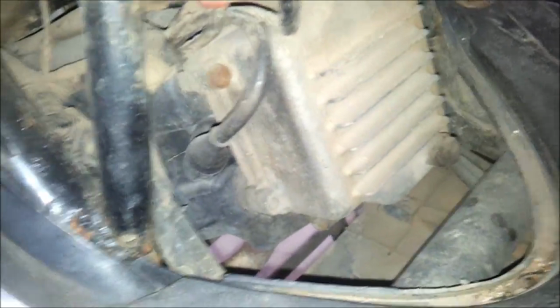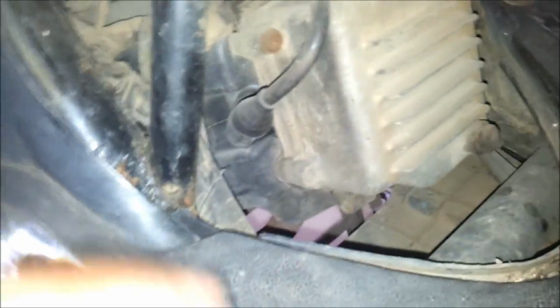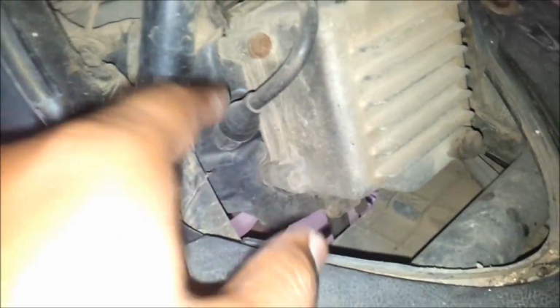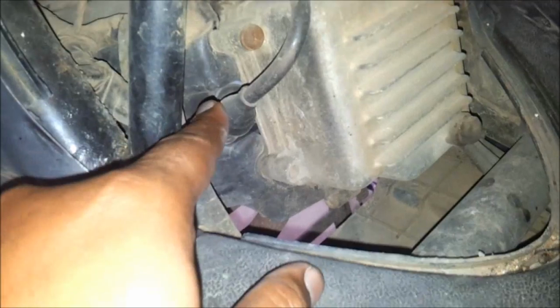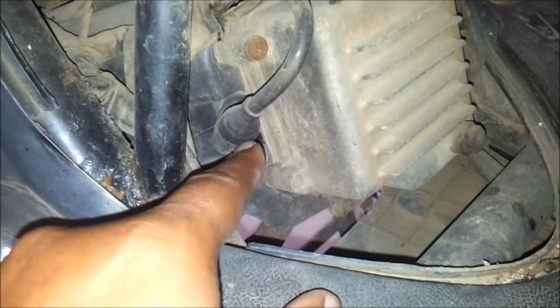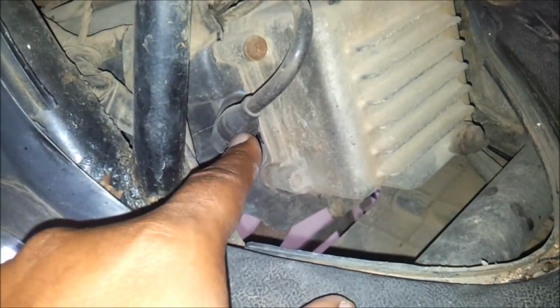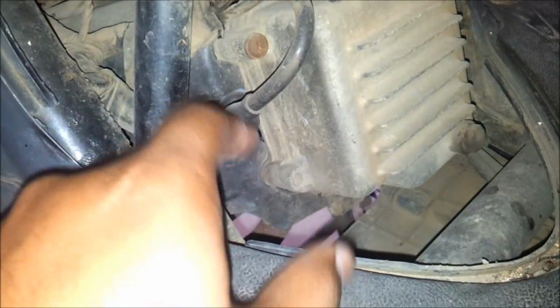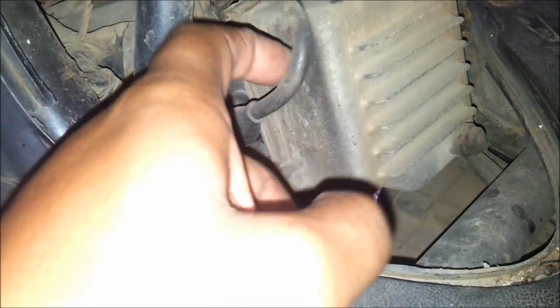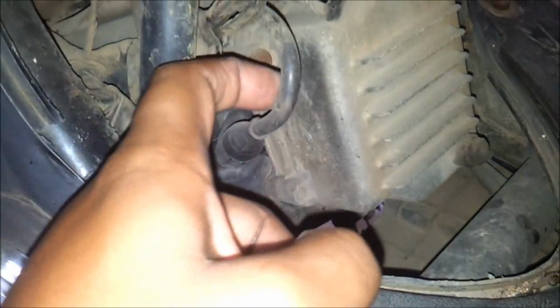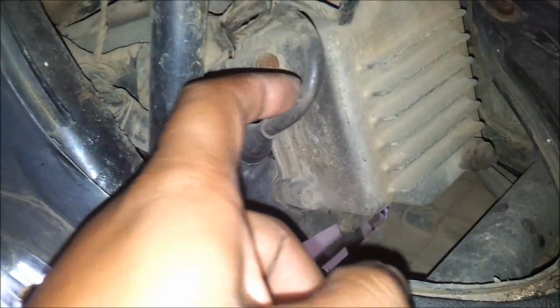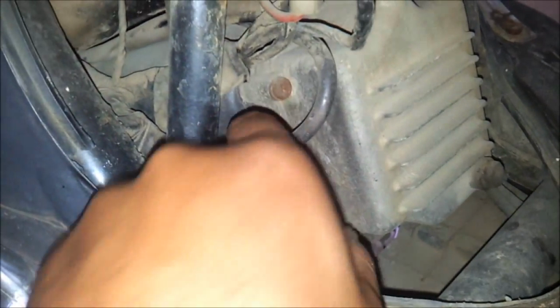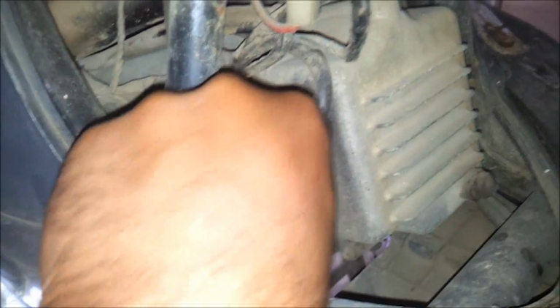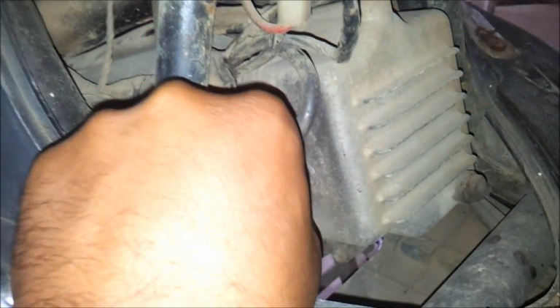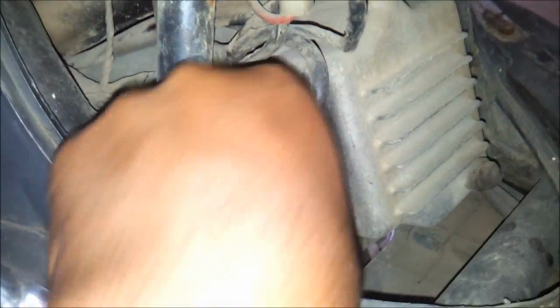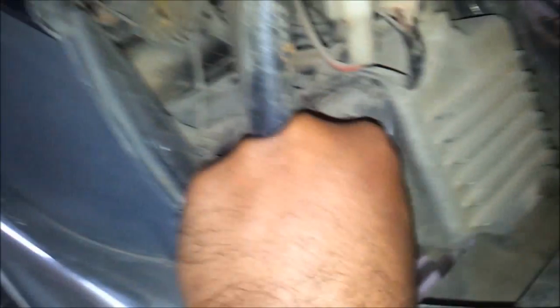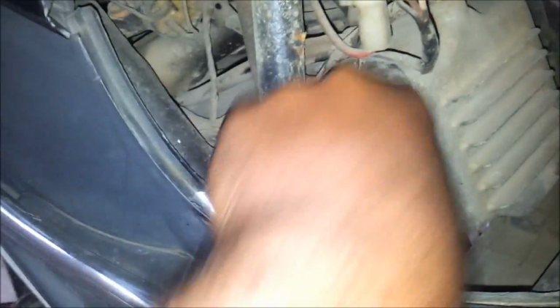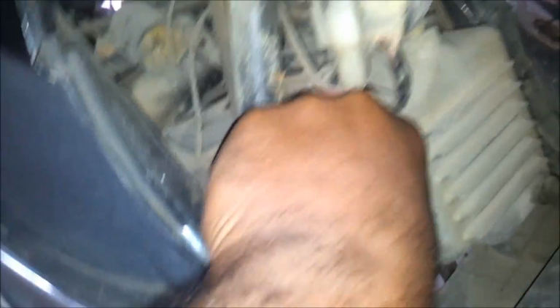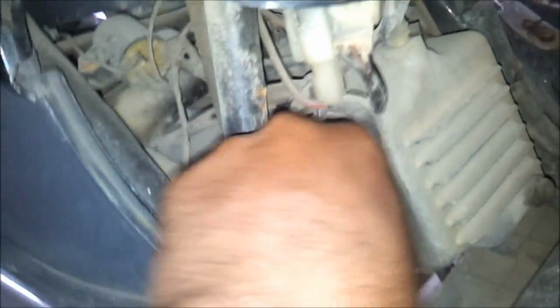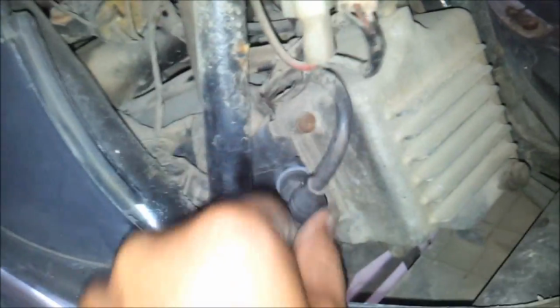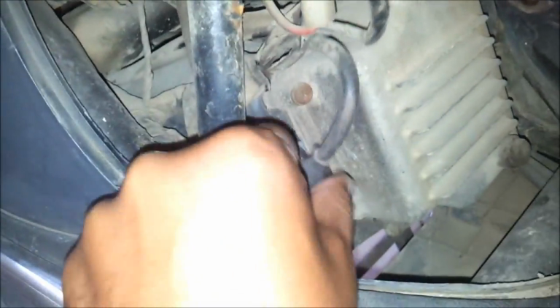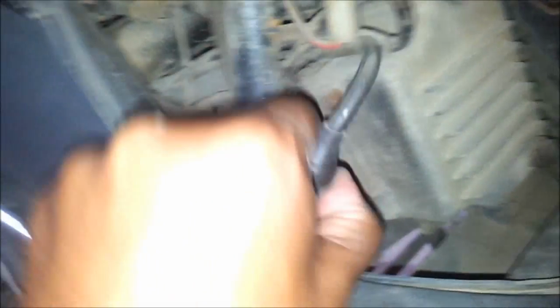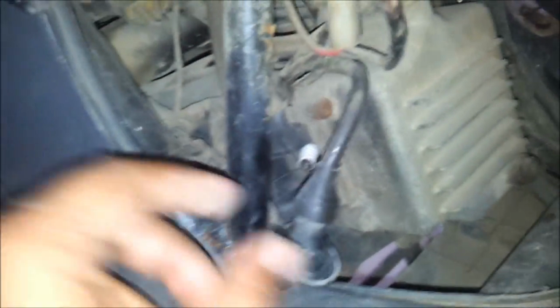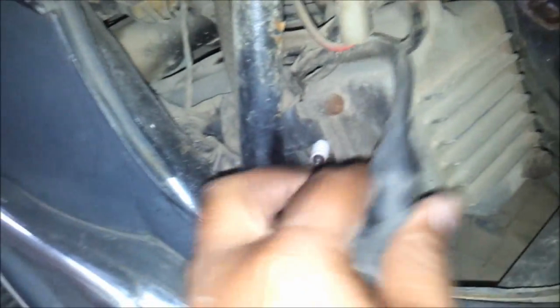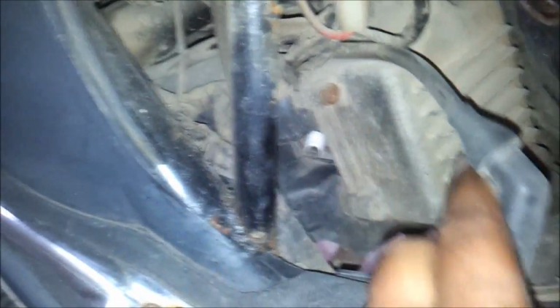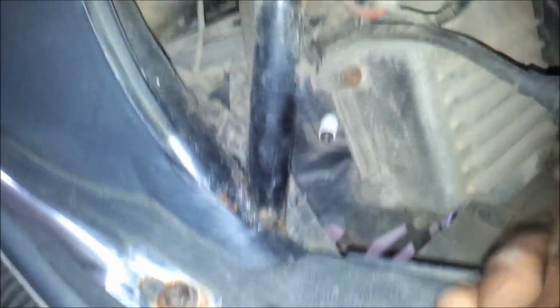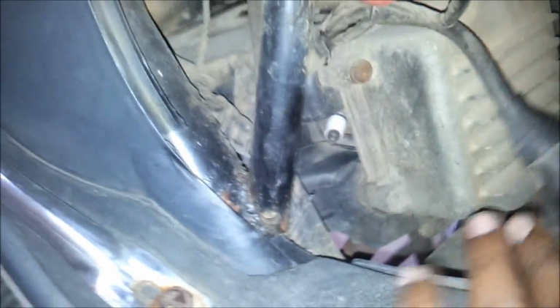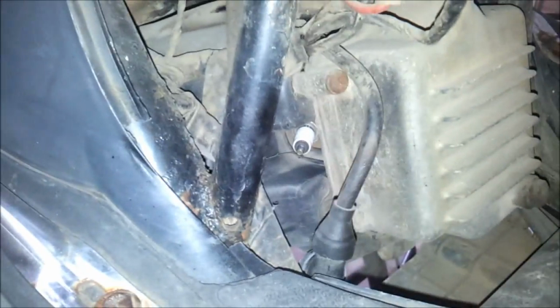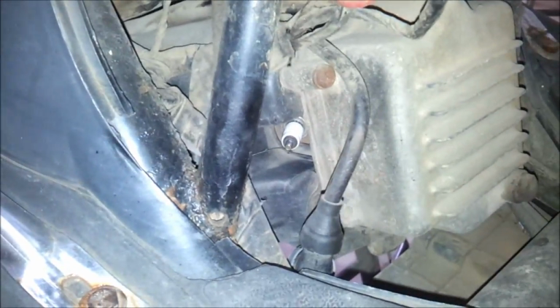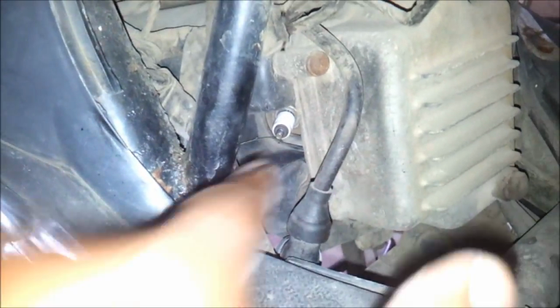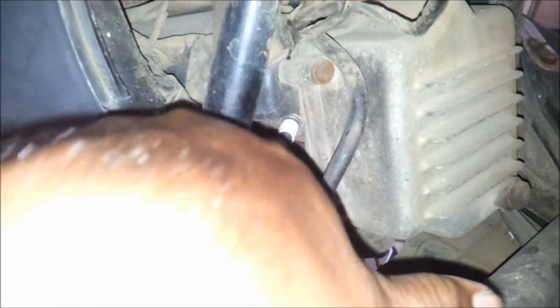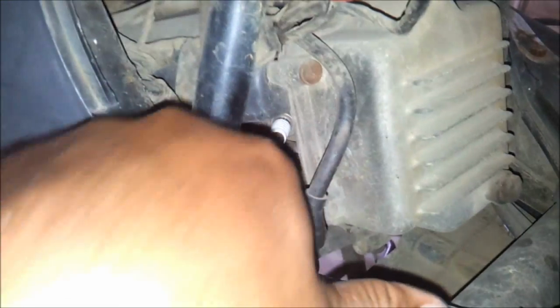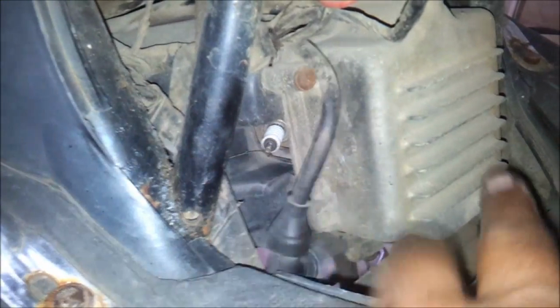This is your spark plug connector, the HT coil. And this here is your spark plug.